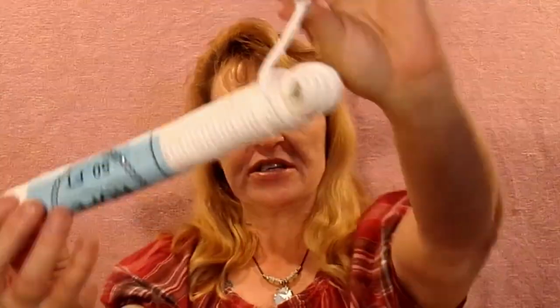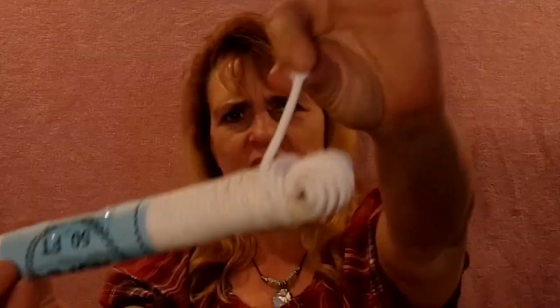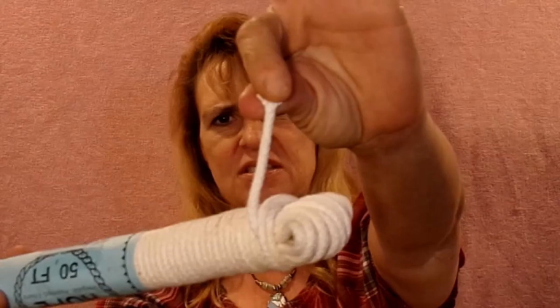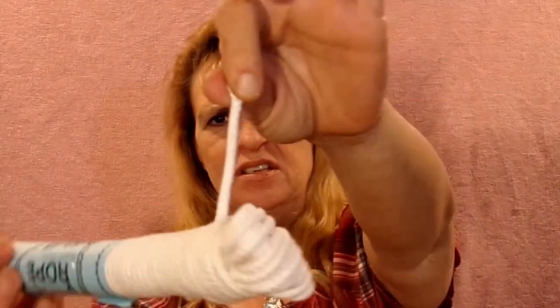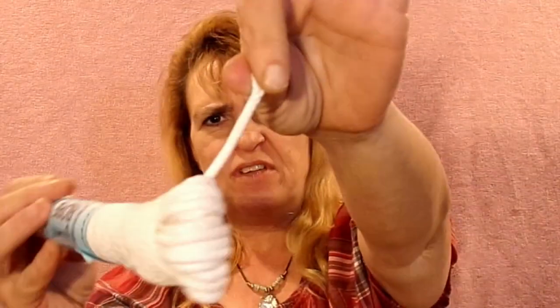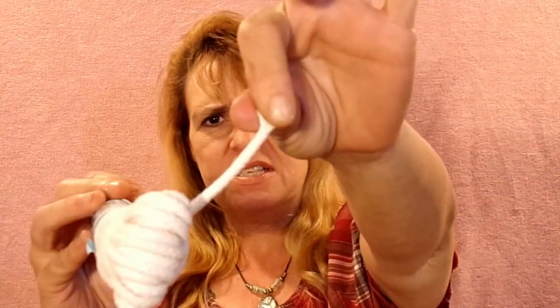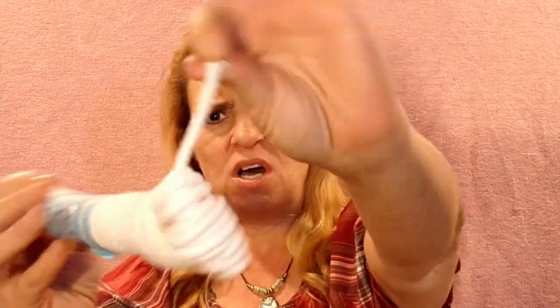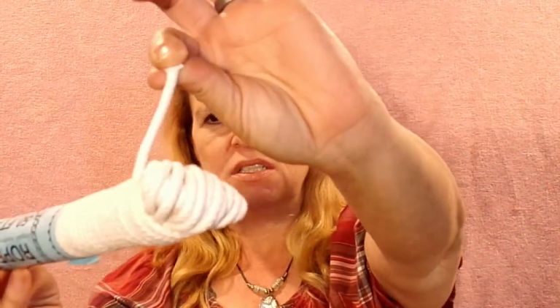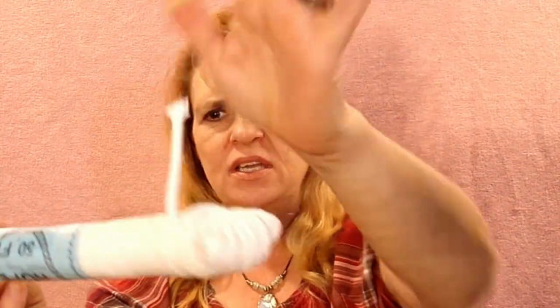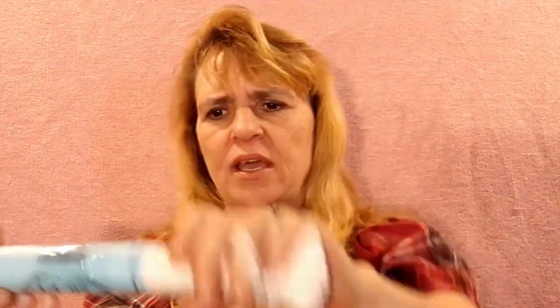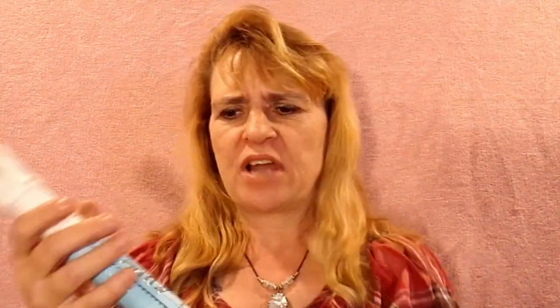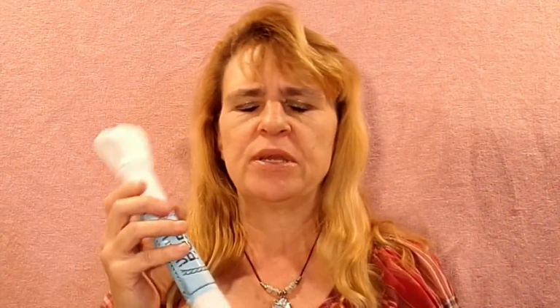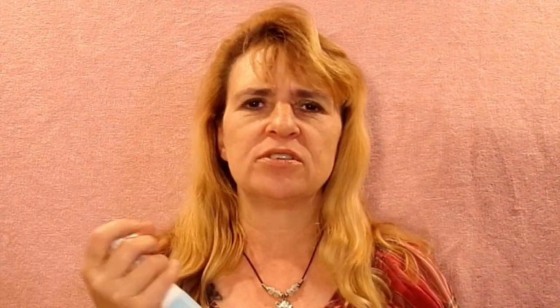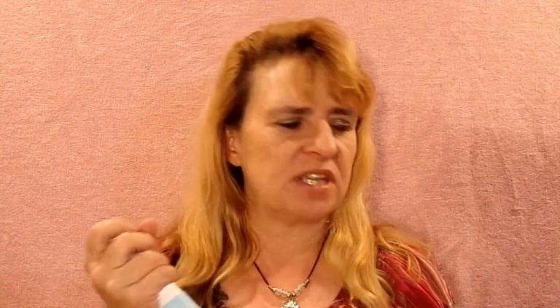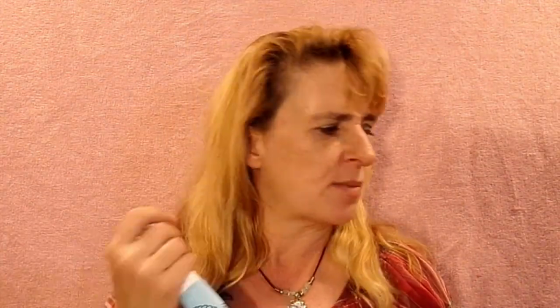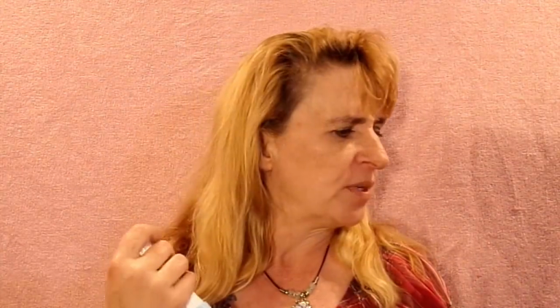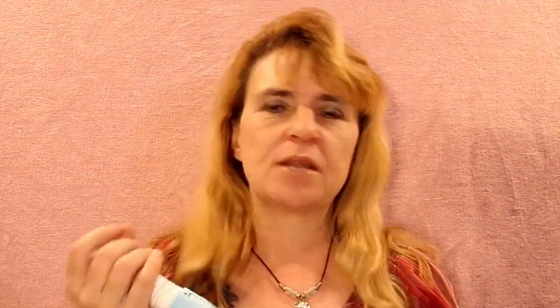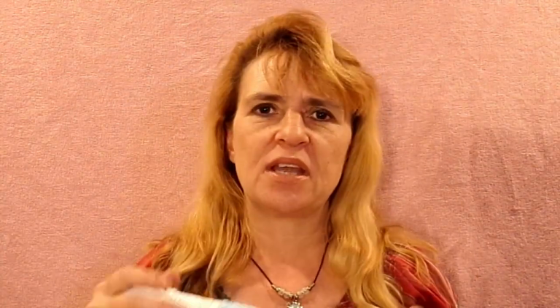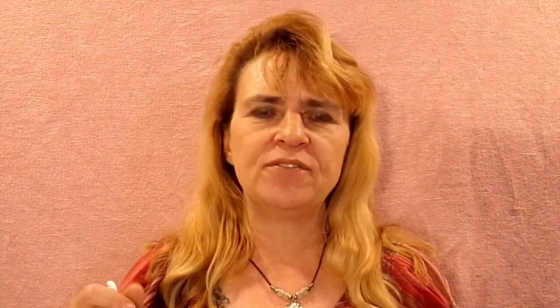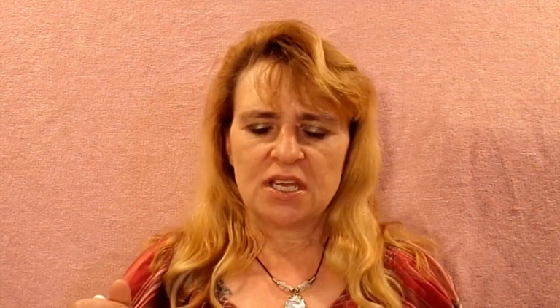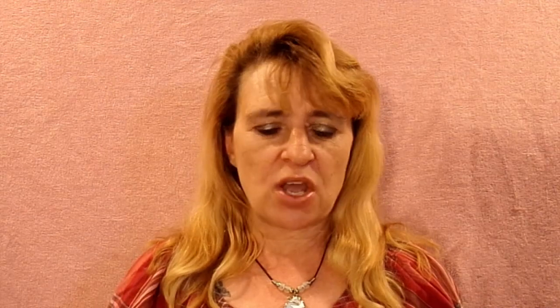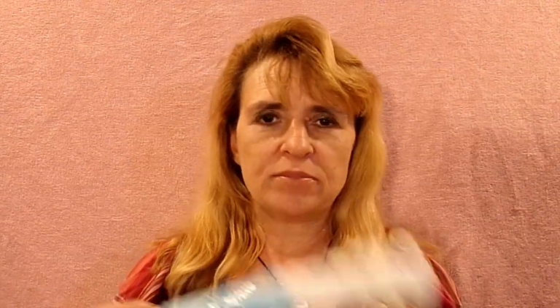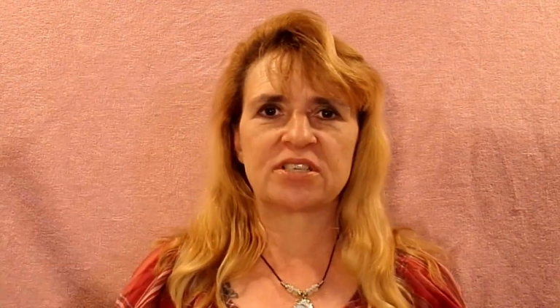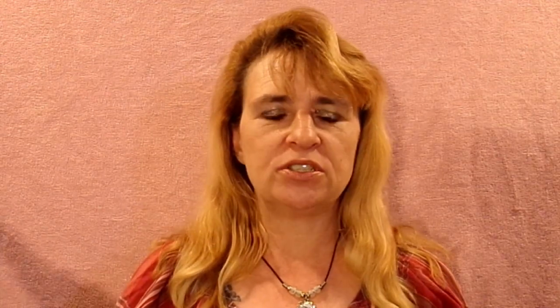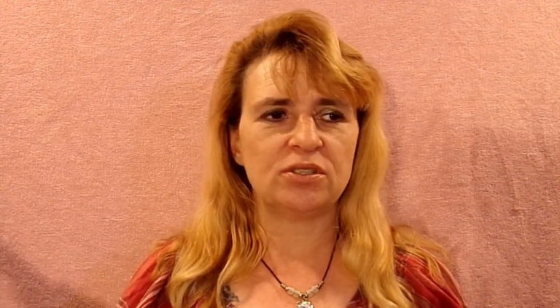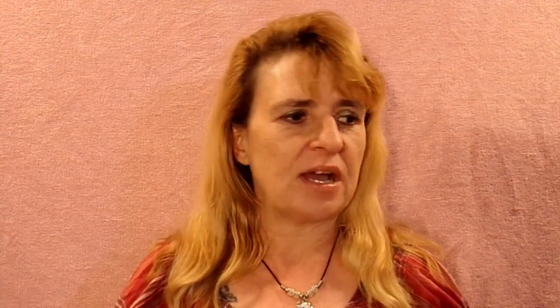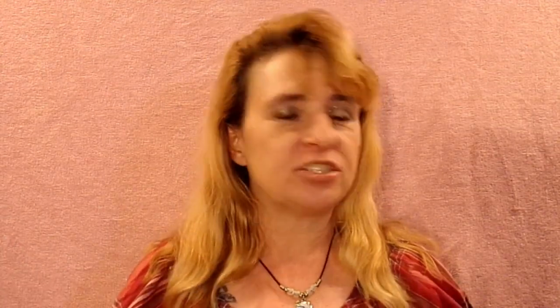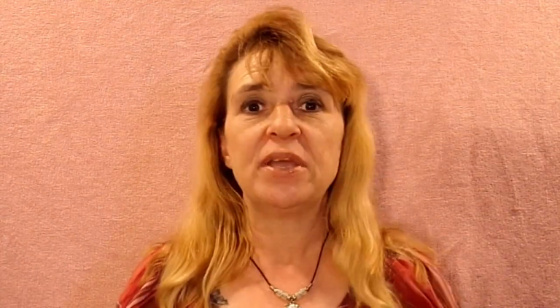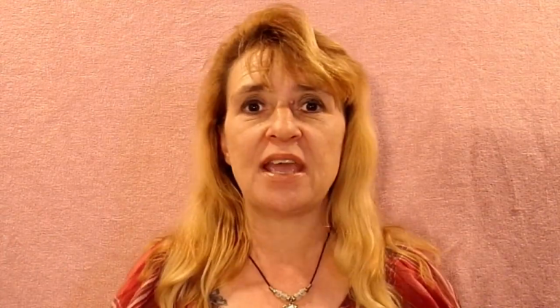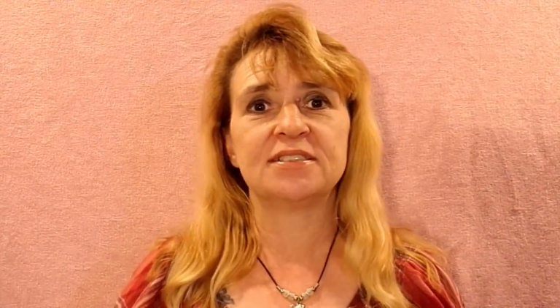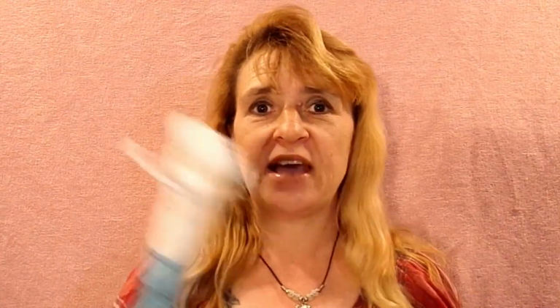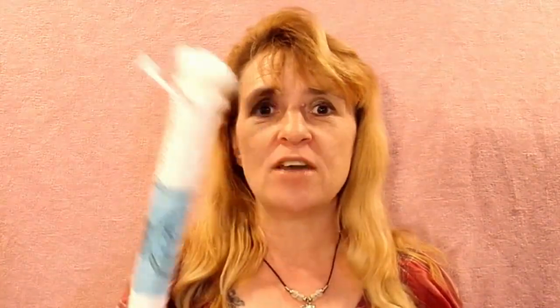You can see the rope is fairly small. I've got three bundles of these and I'm hoping it's going to be enough. So I'm just going to jump in and see how it goes.